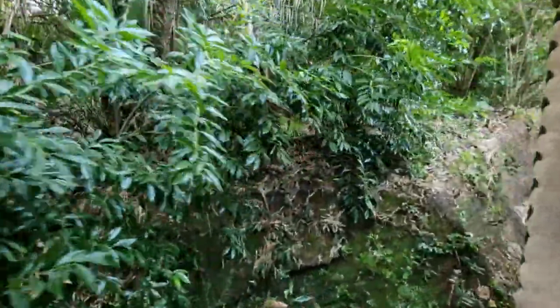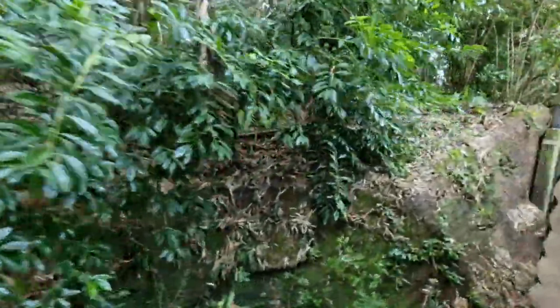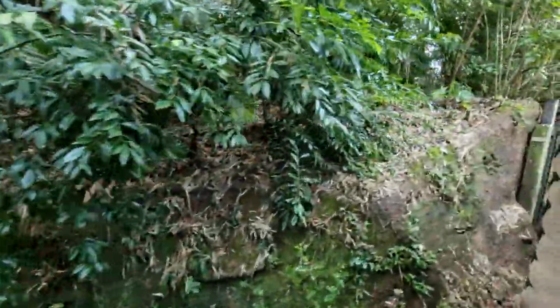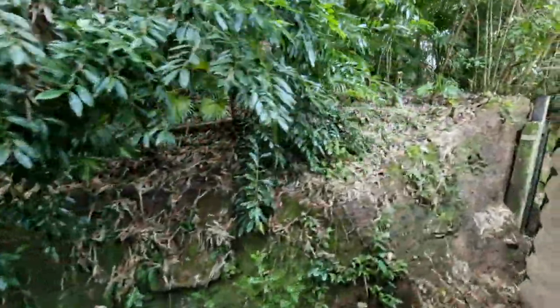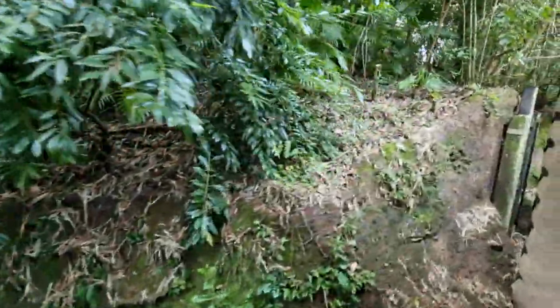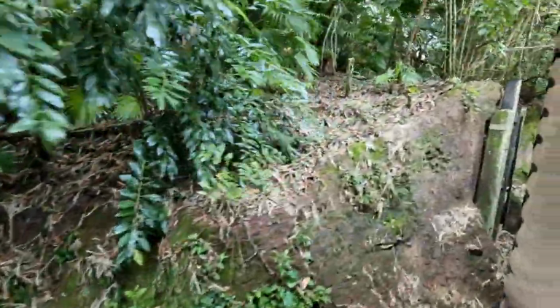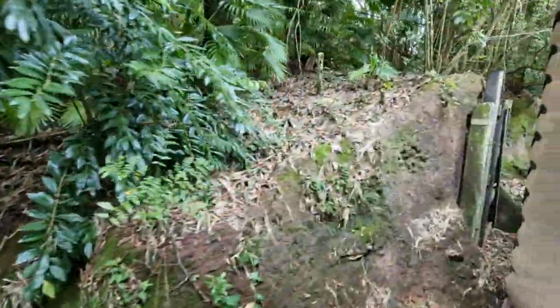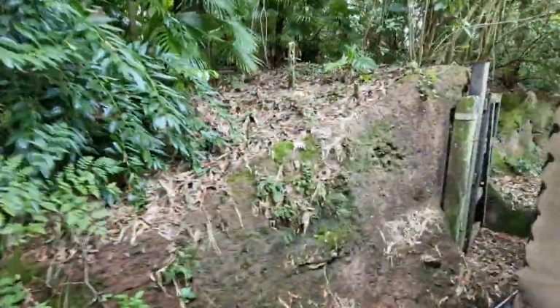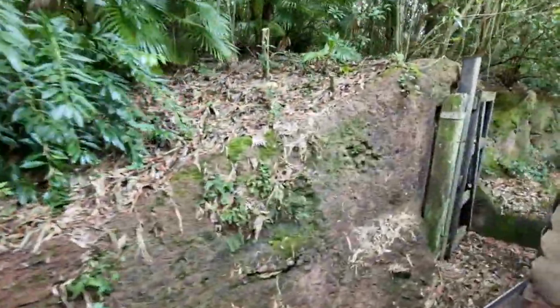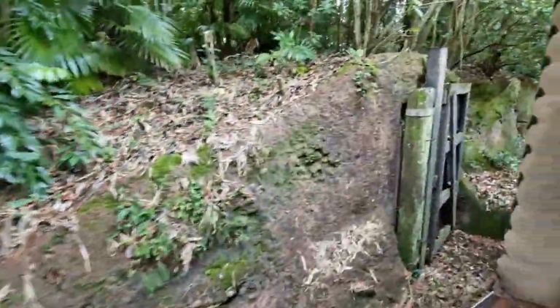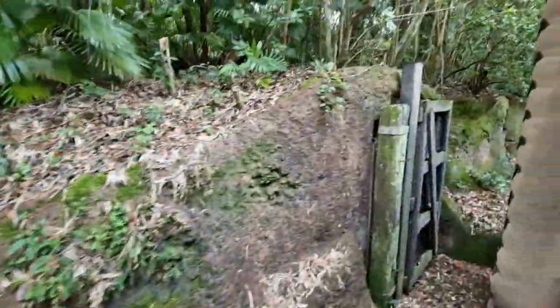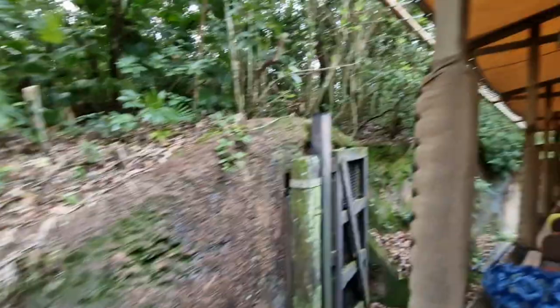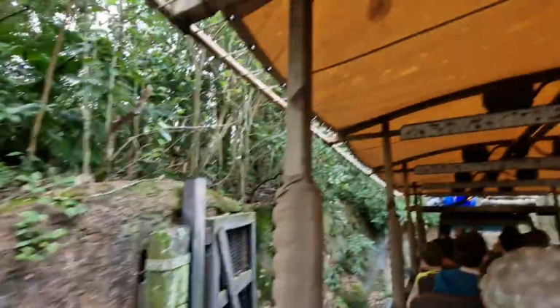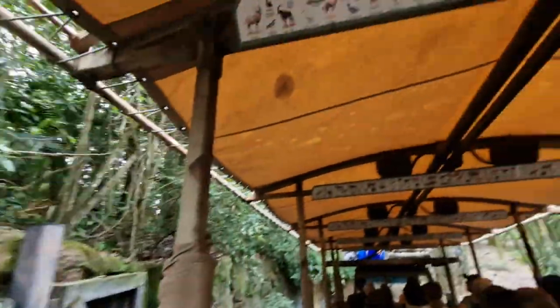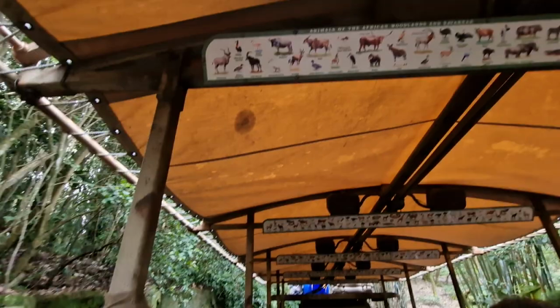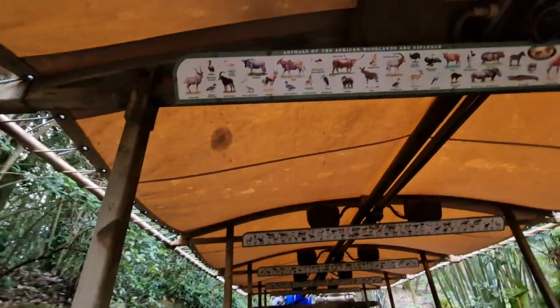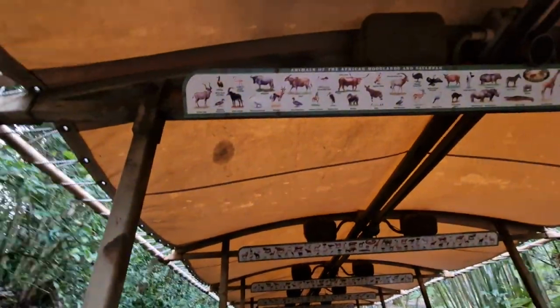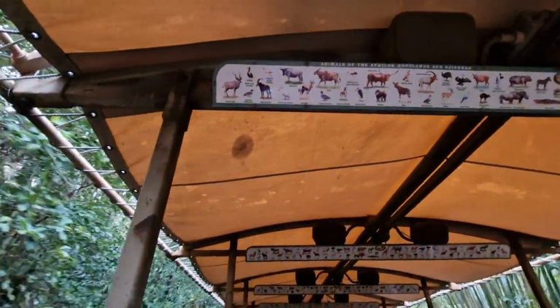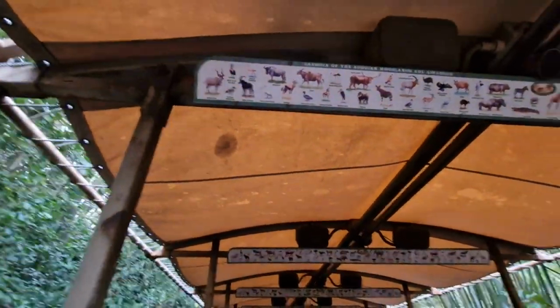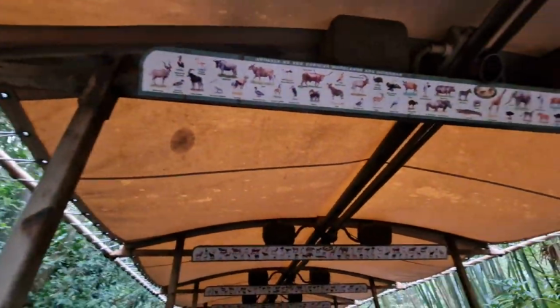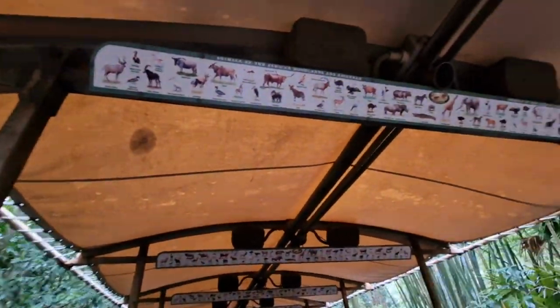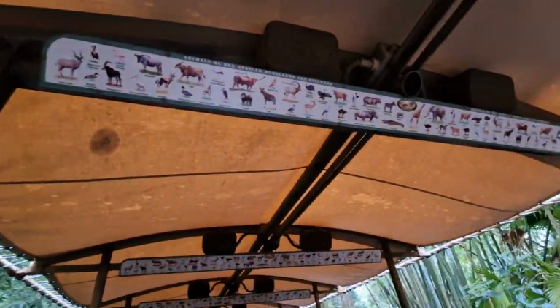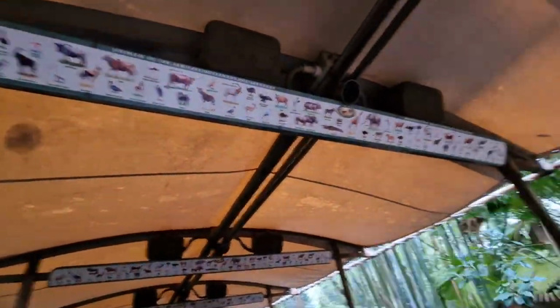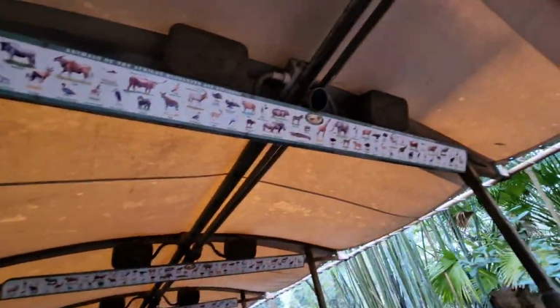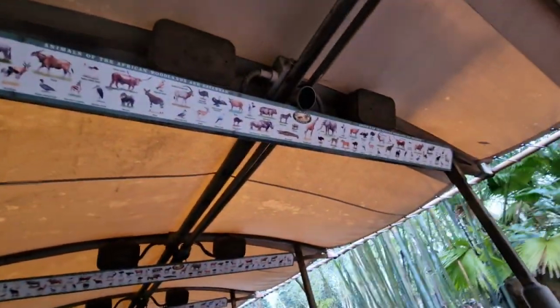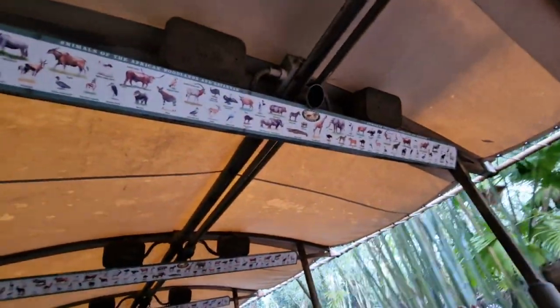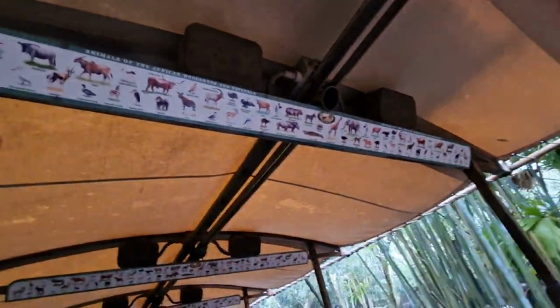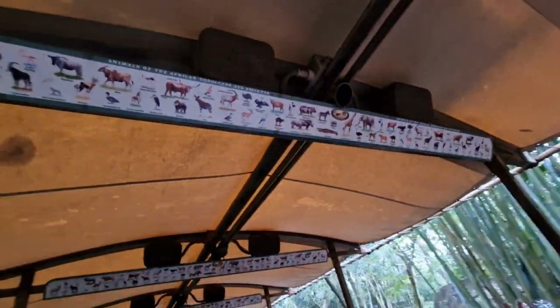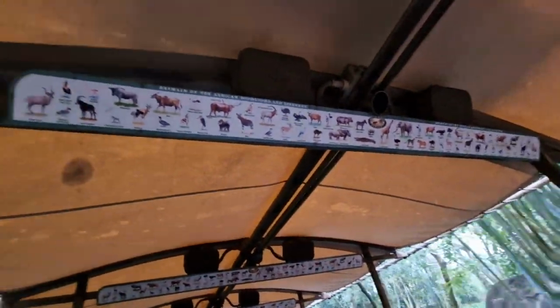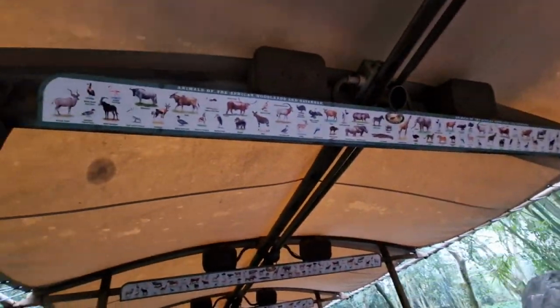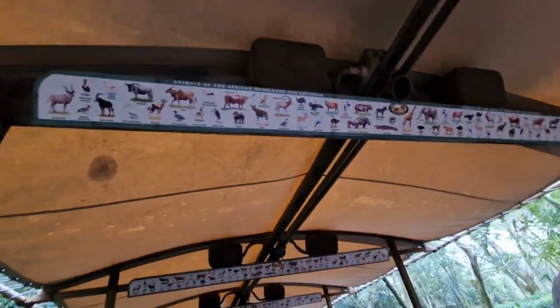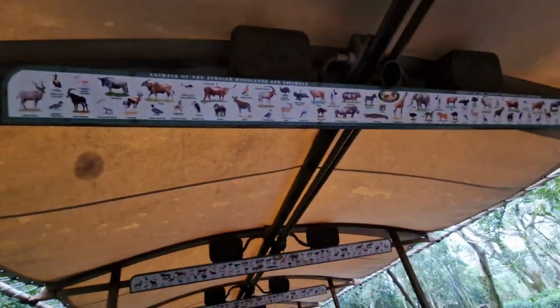Now up above your head is the animal spotting guide to help you identify the creatures we might see. I won't be able to stop for all of them, so just keep that in mind and have your cameras and cell phones out and ready.